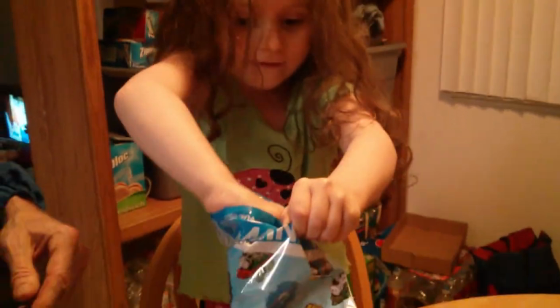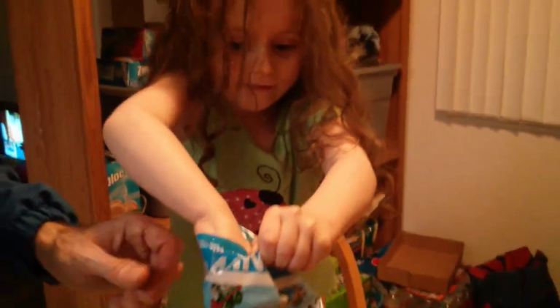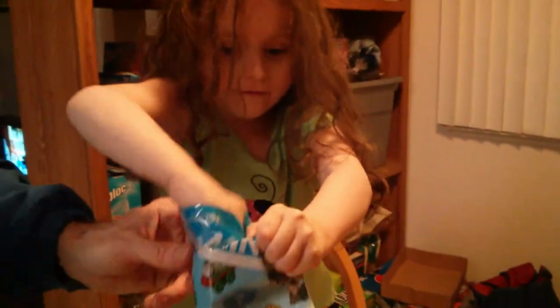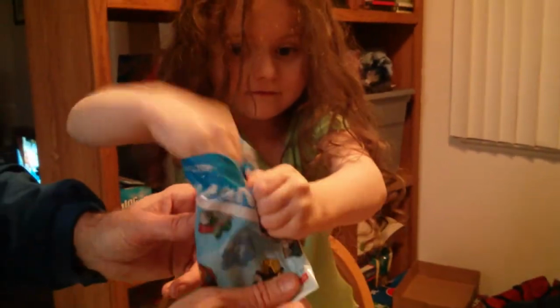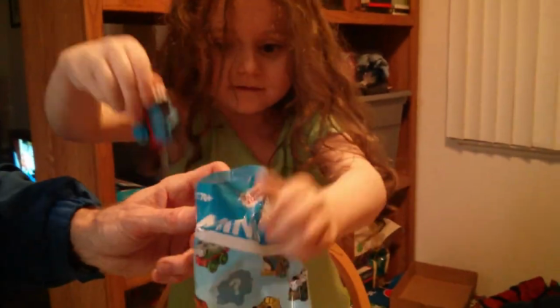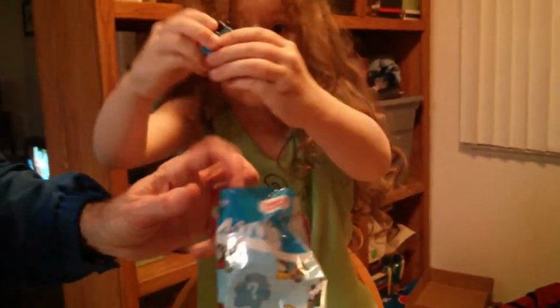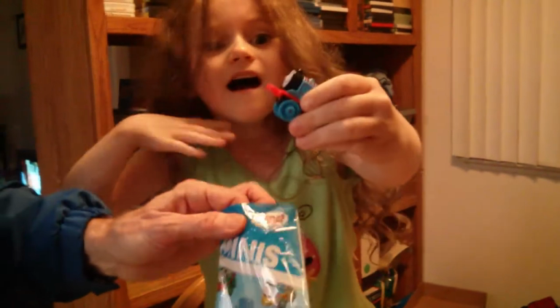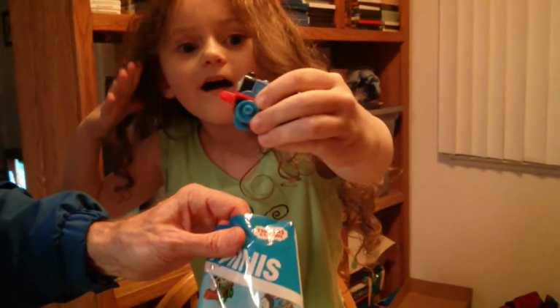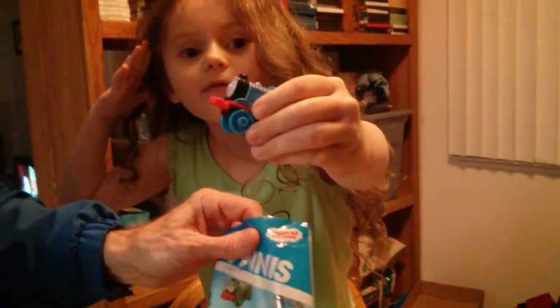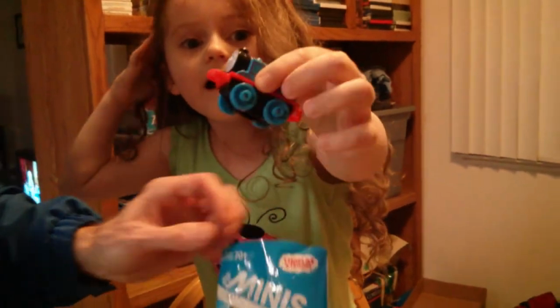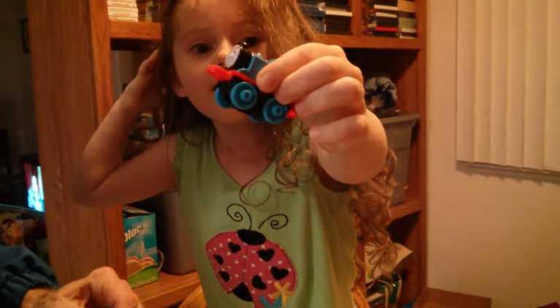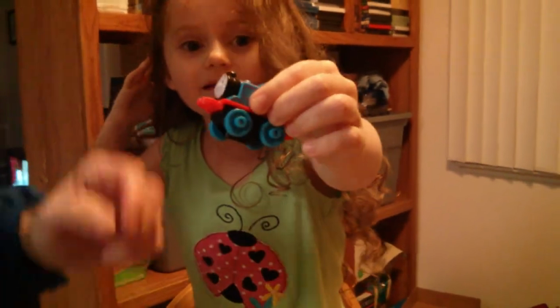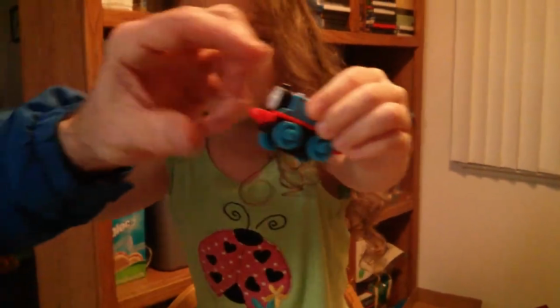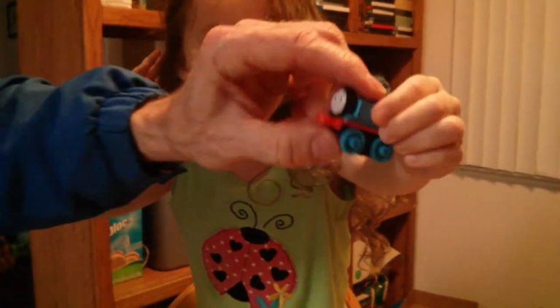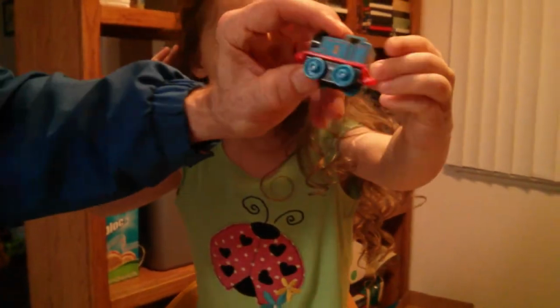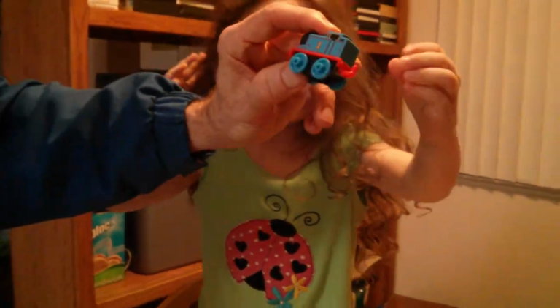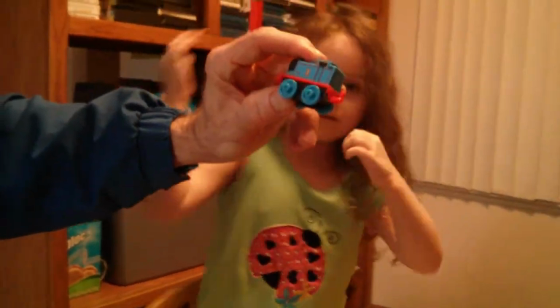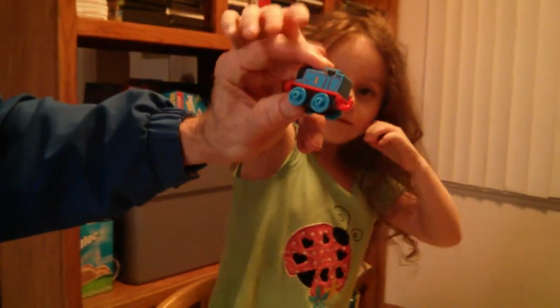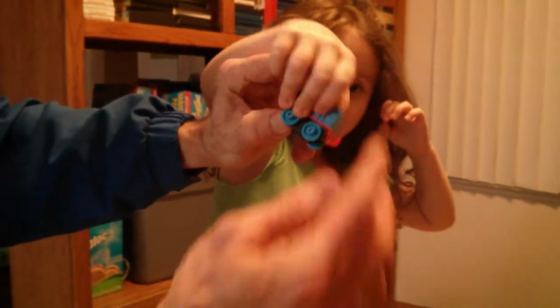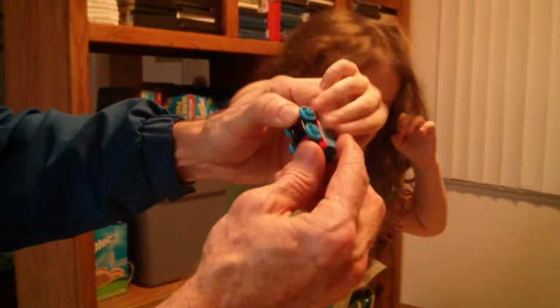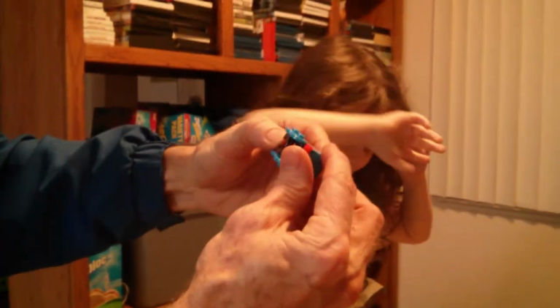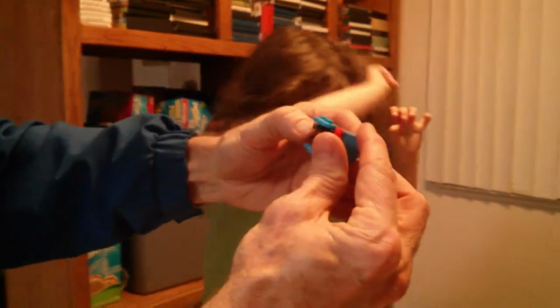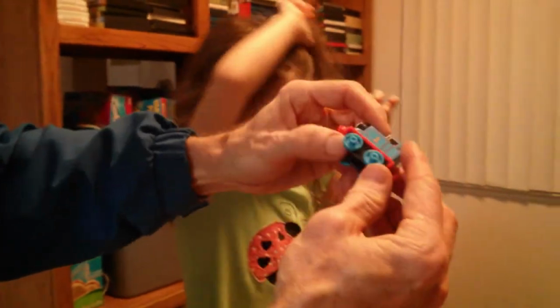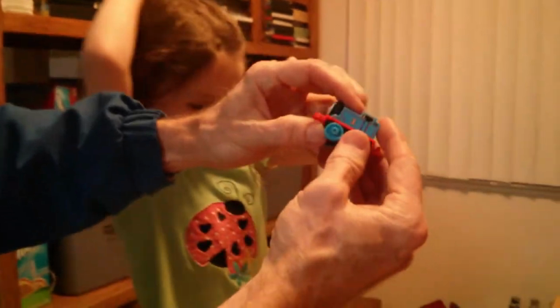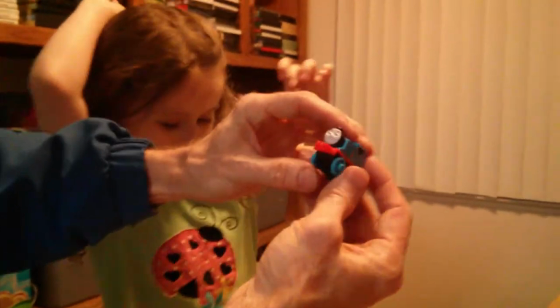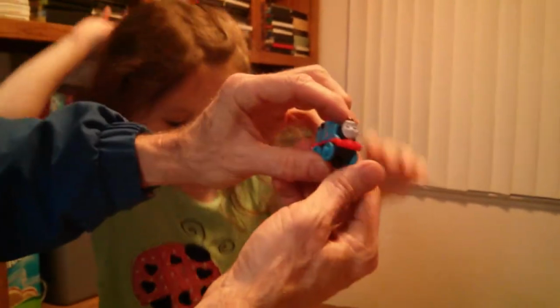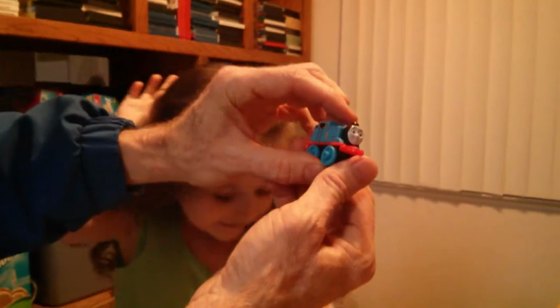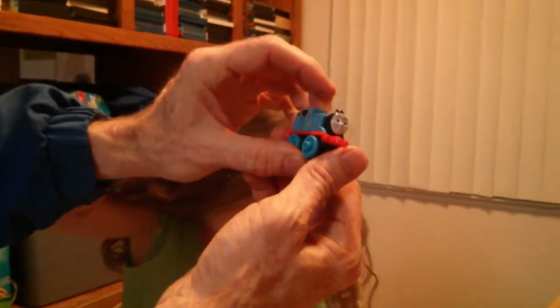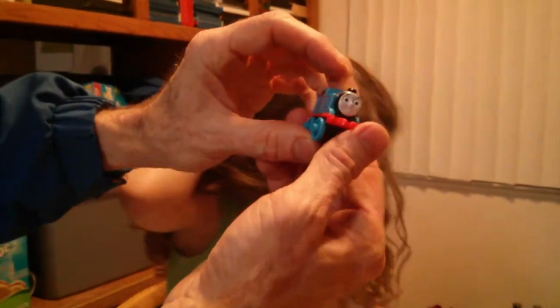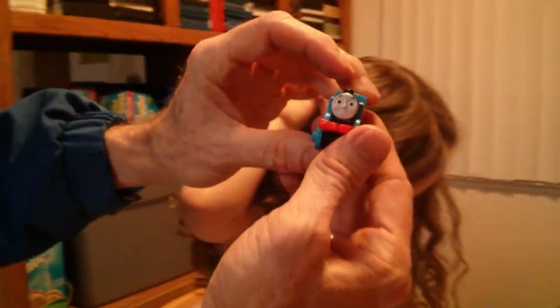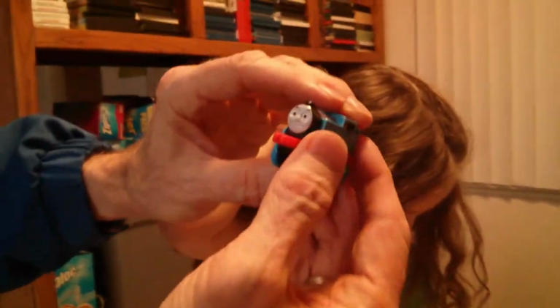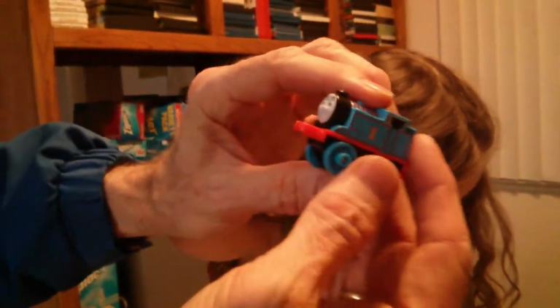What do you got? Is that Thomas or is that Gordon? That is Thomas! Oh! You got Thomas! All right! Oh wow!